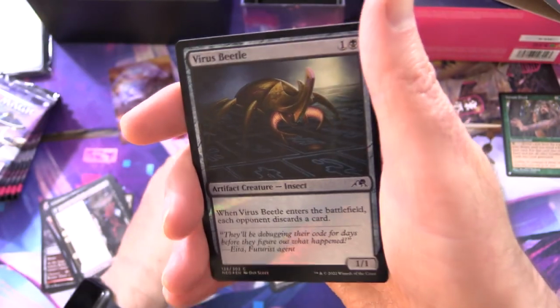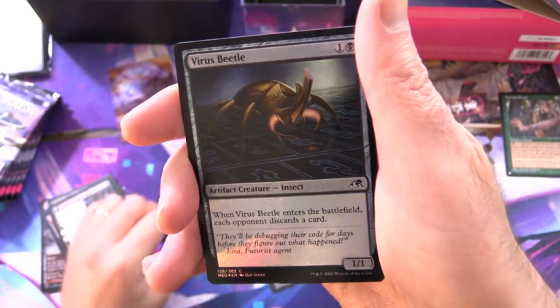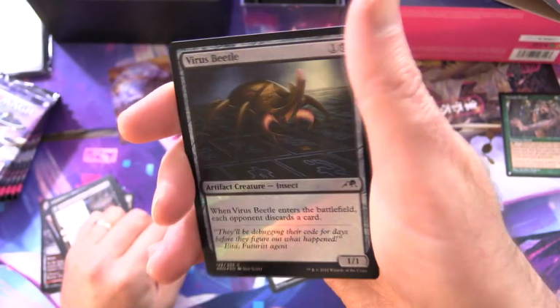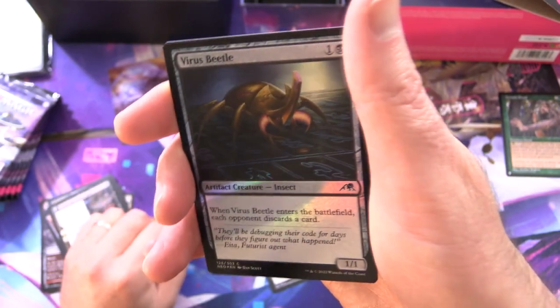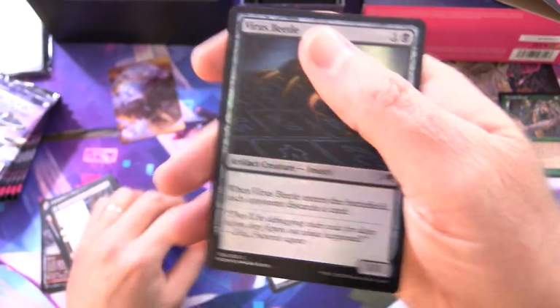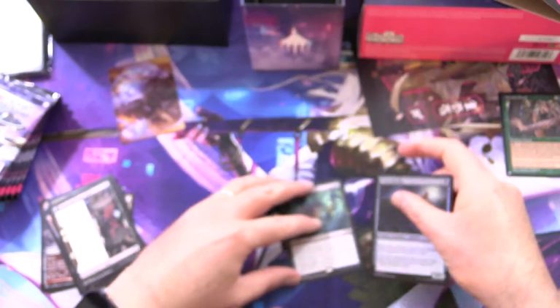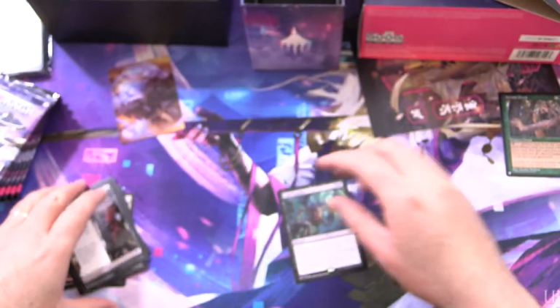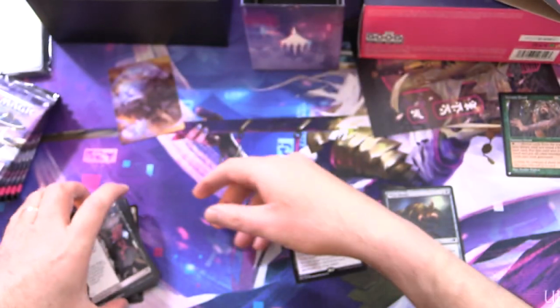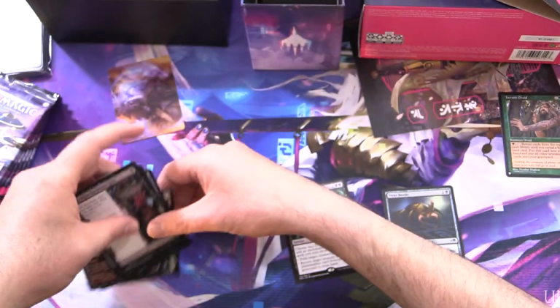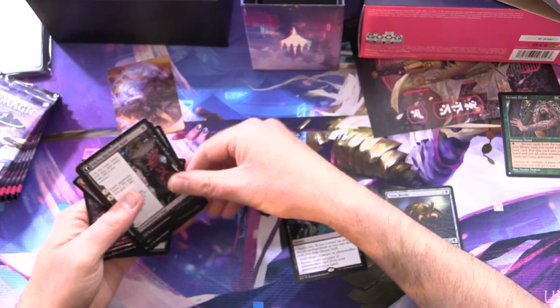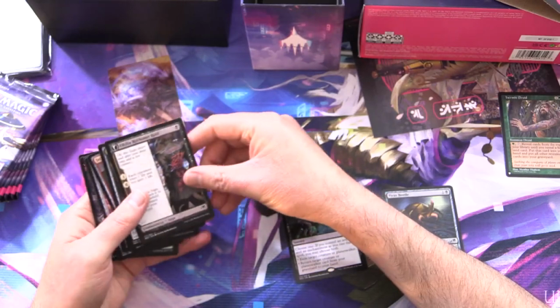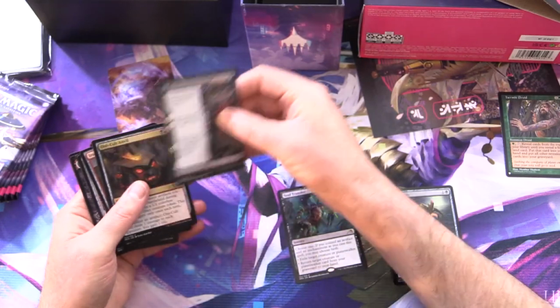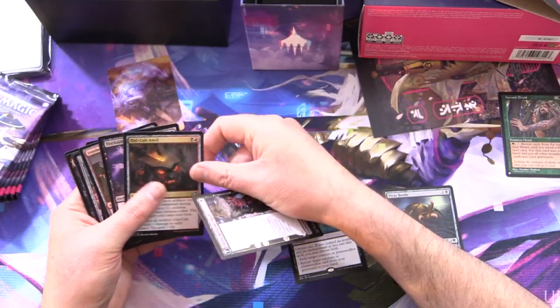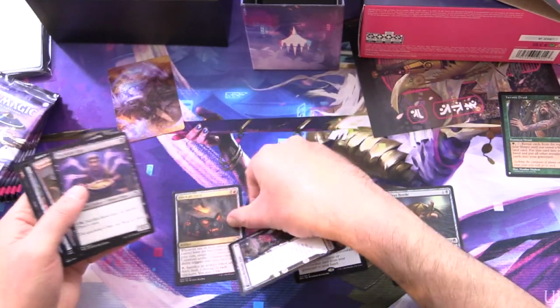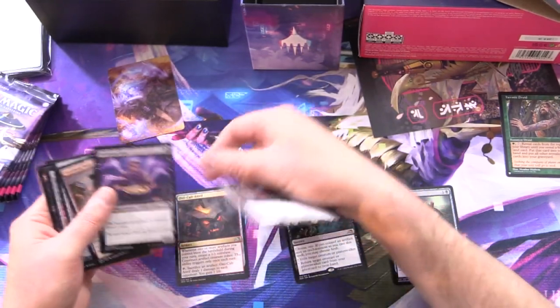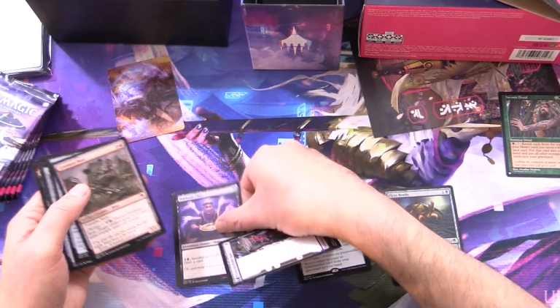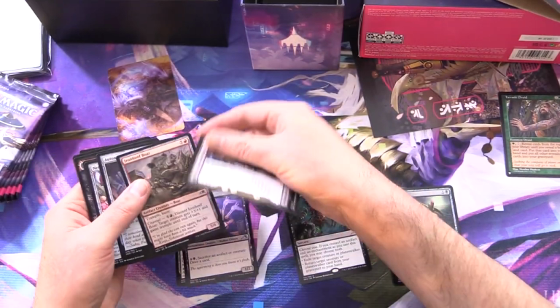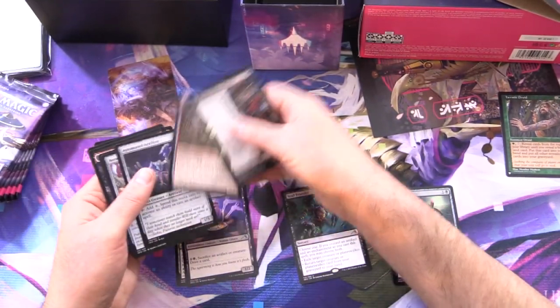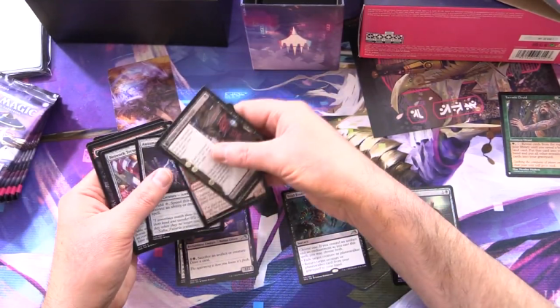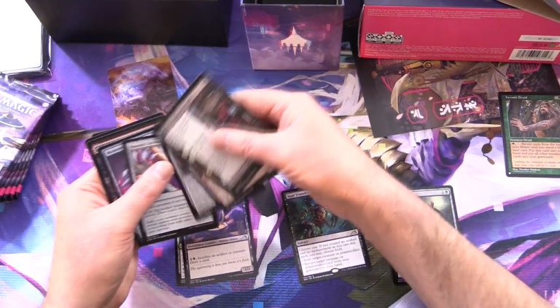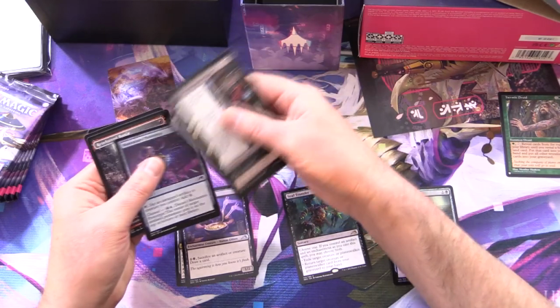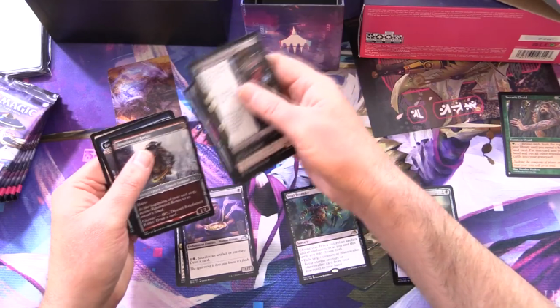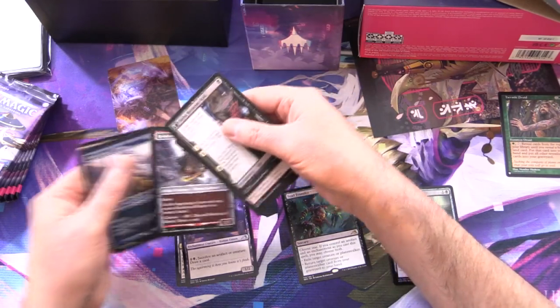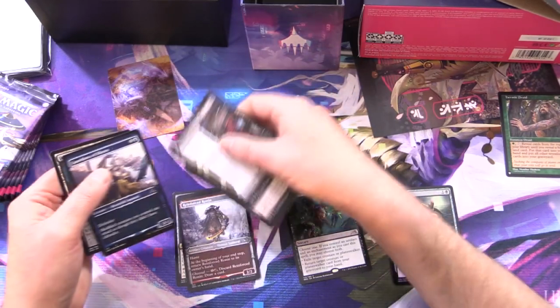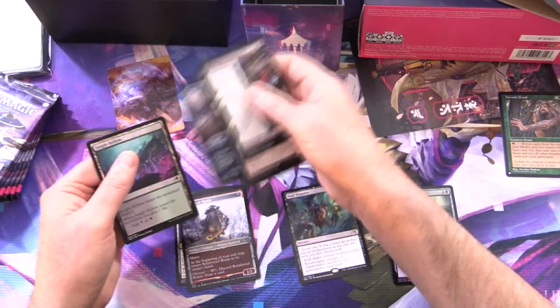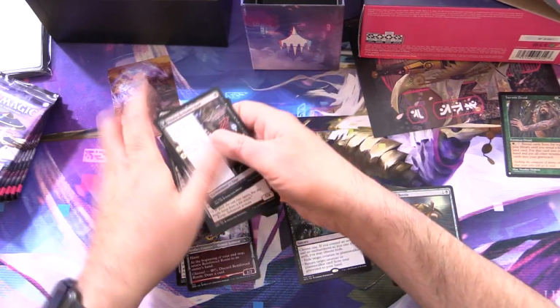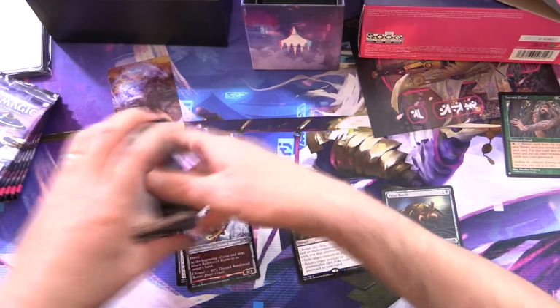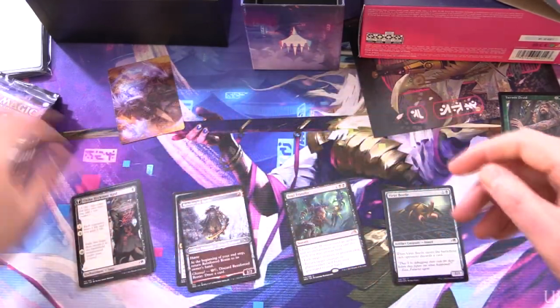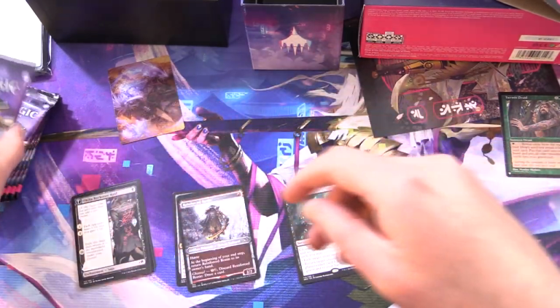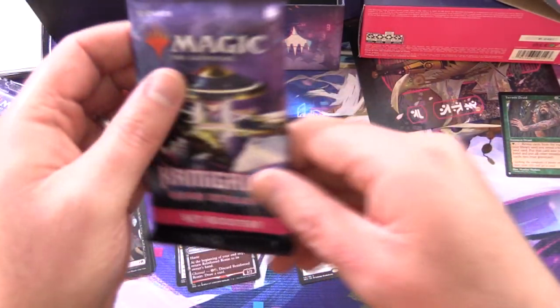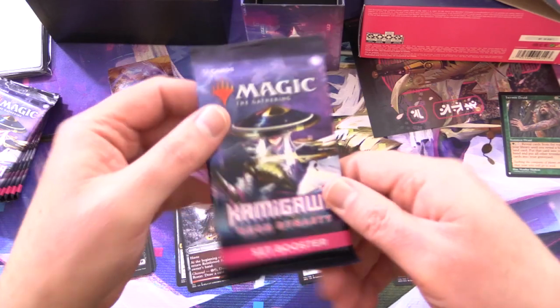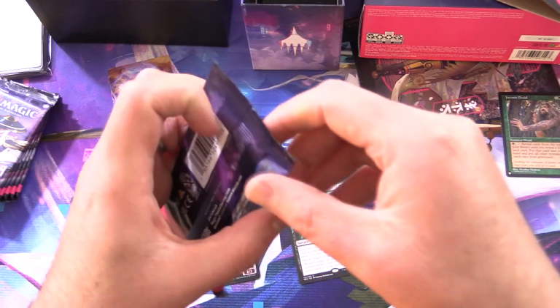Along with a Foil Virus Beetle. Getting my pile management sorted out — Uncommons done. On to the next packet.